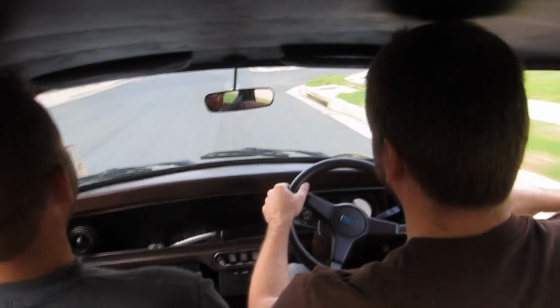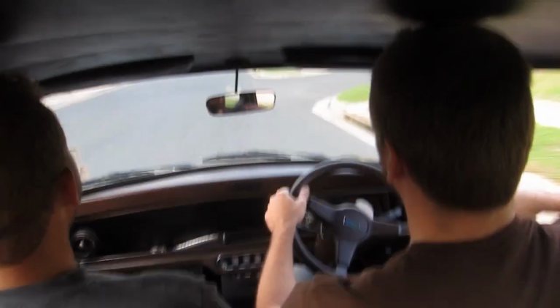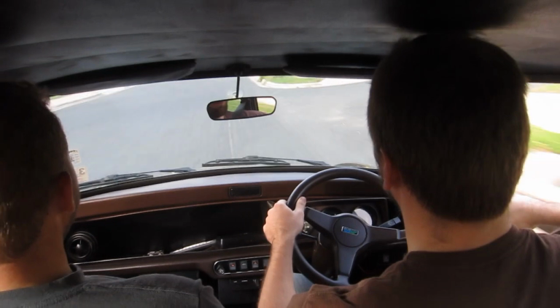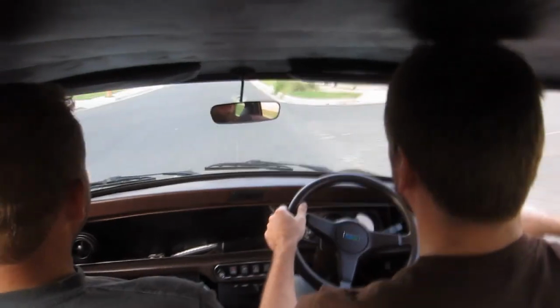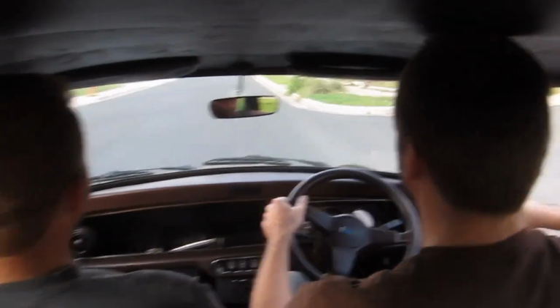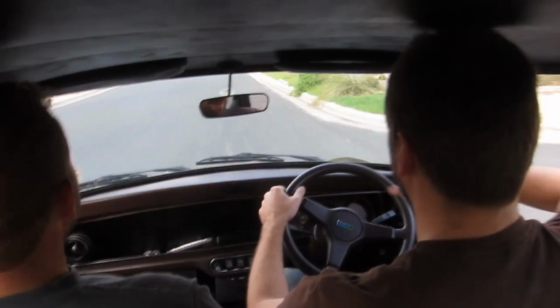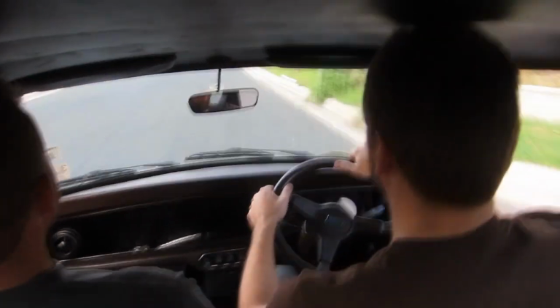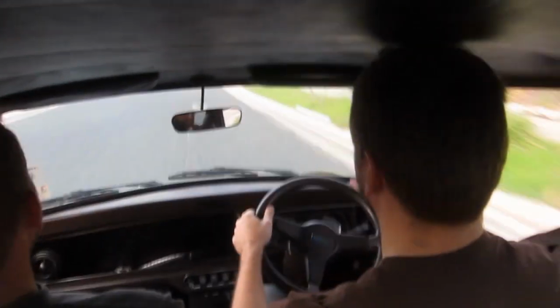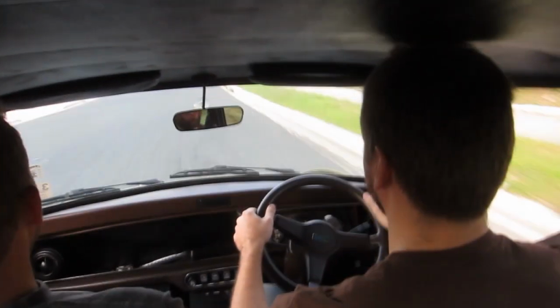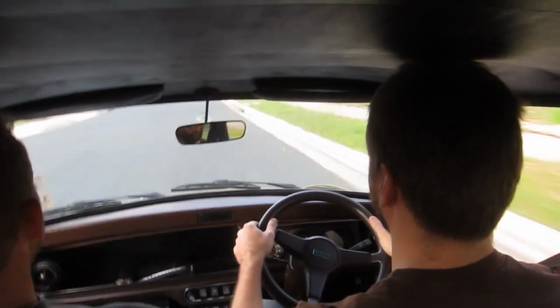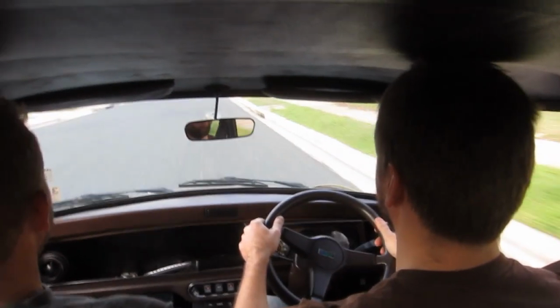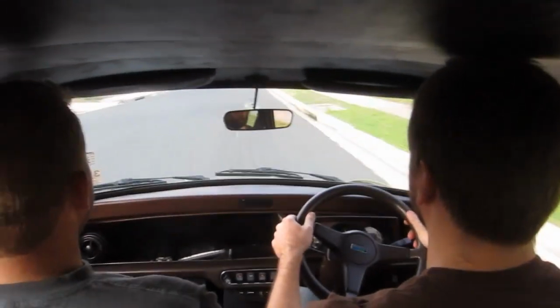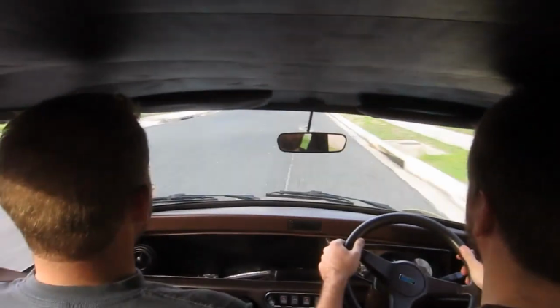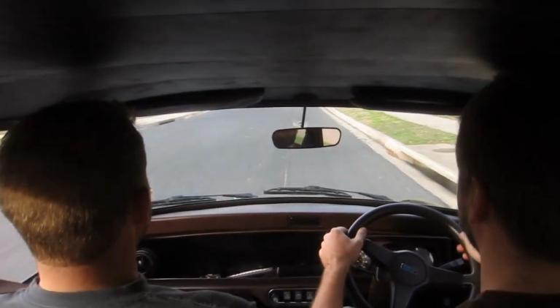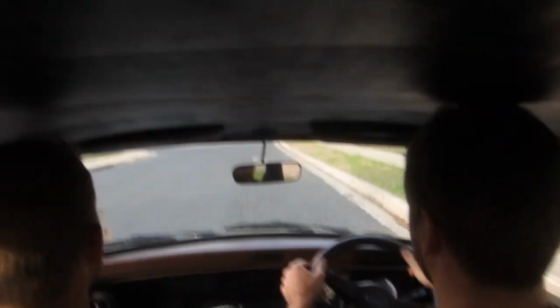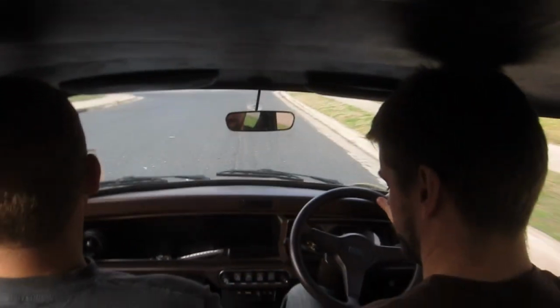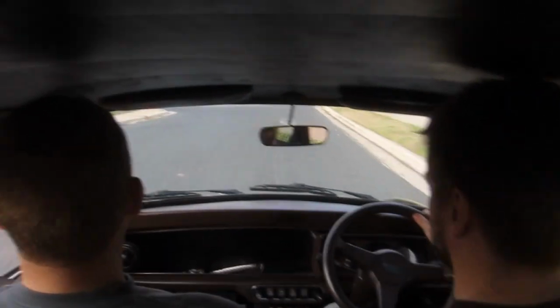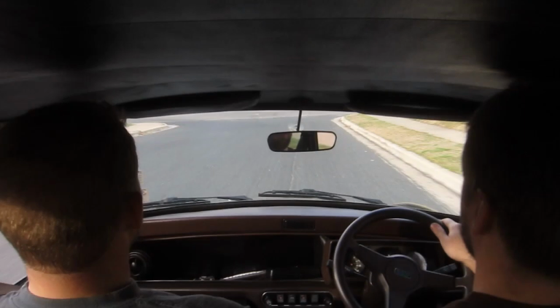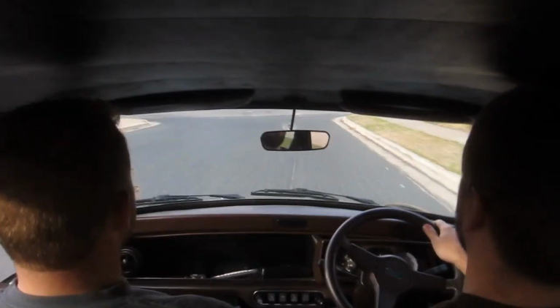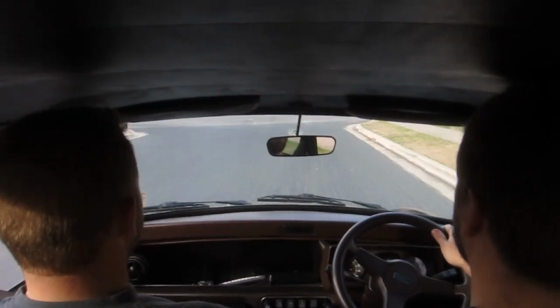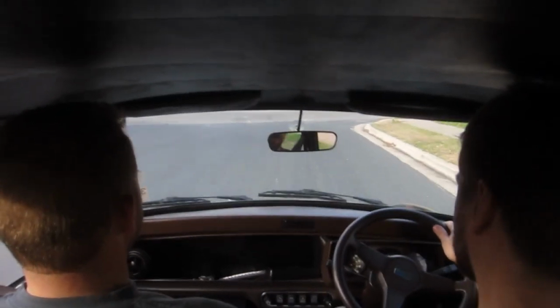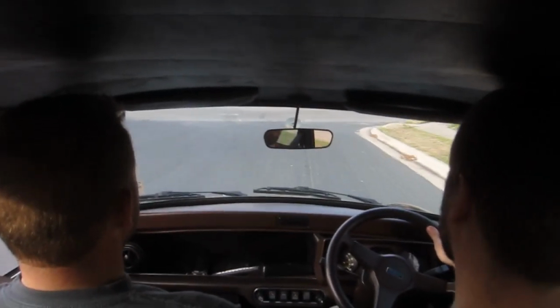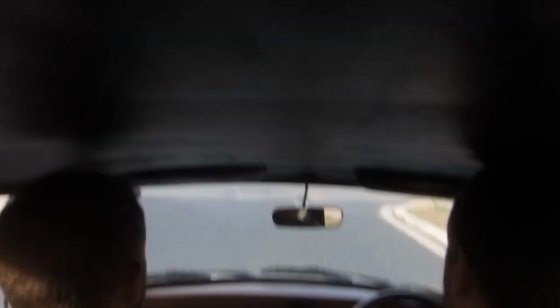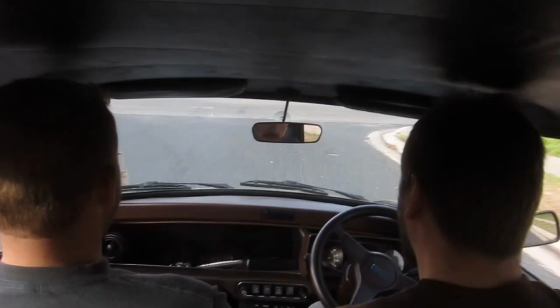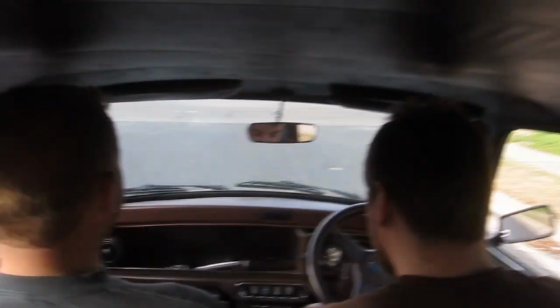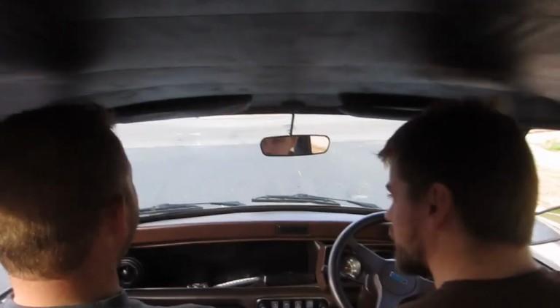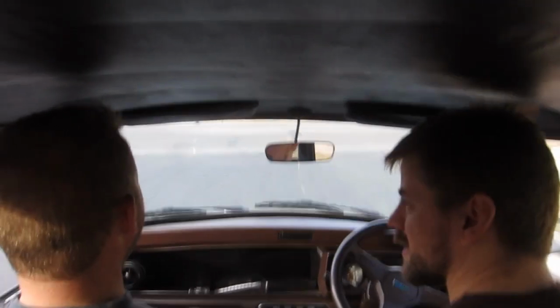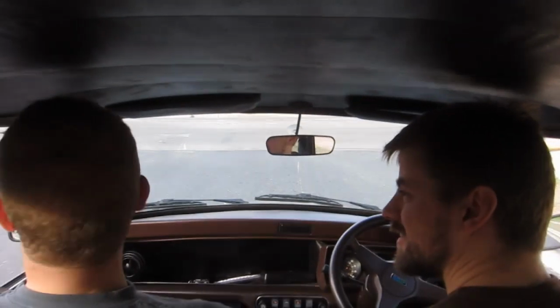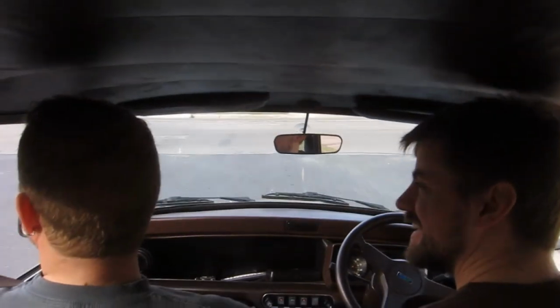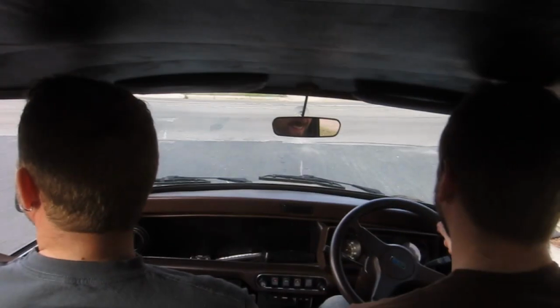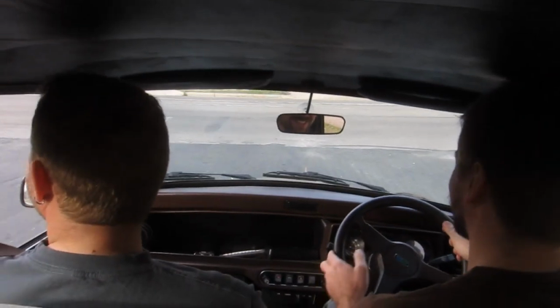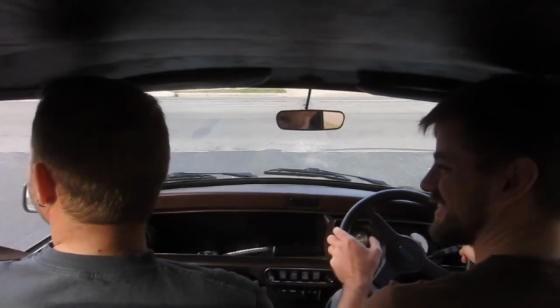Got to deliver some mail, it's right there. Alright, so that doesn't work at all. It just drags them.